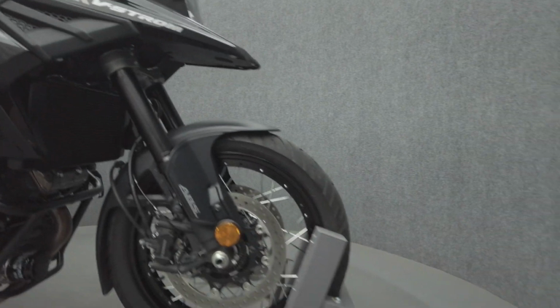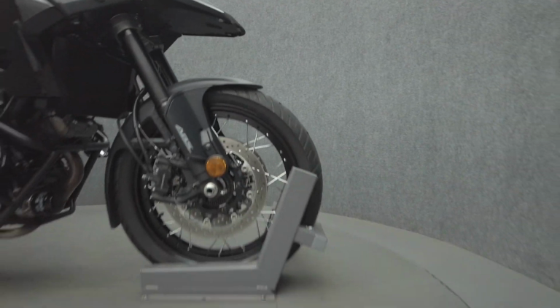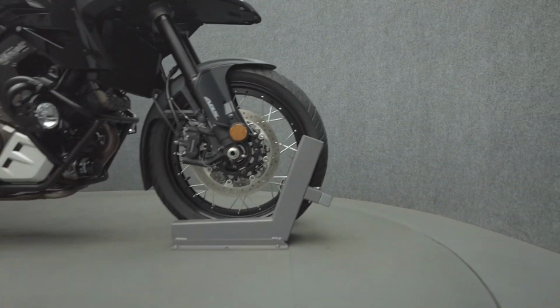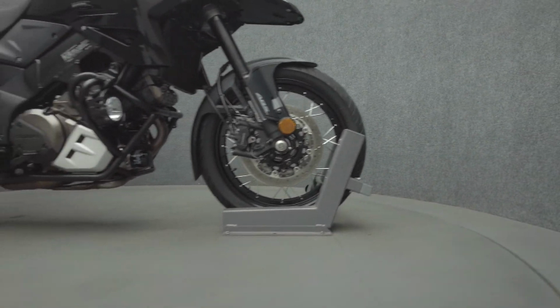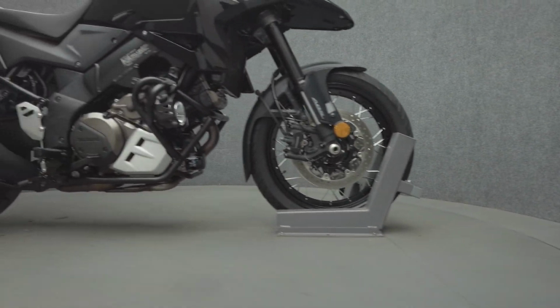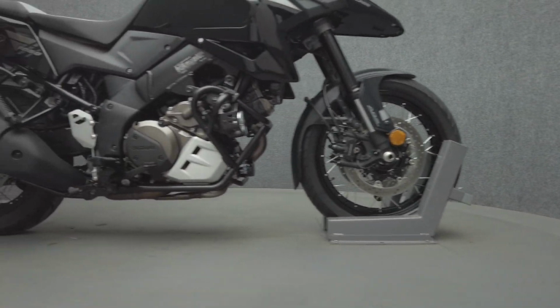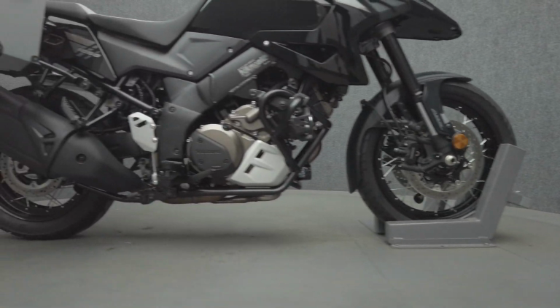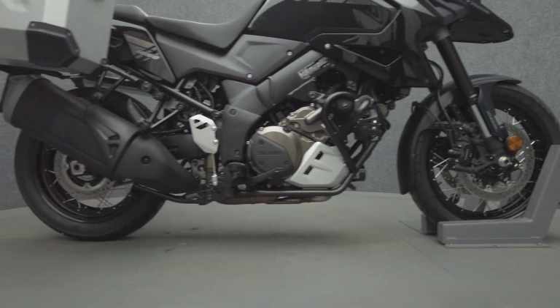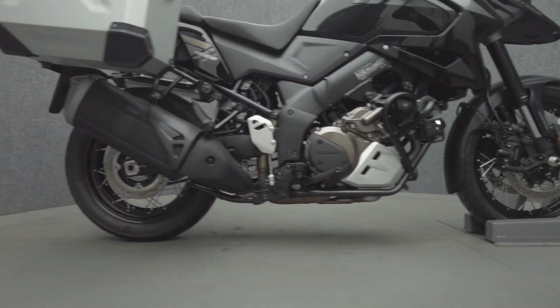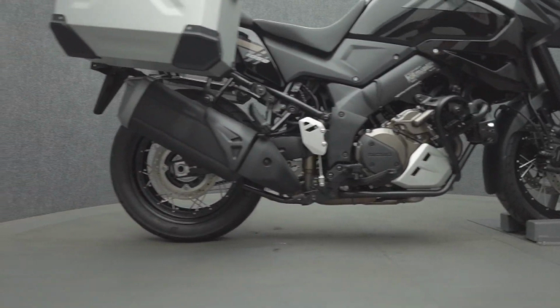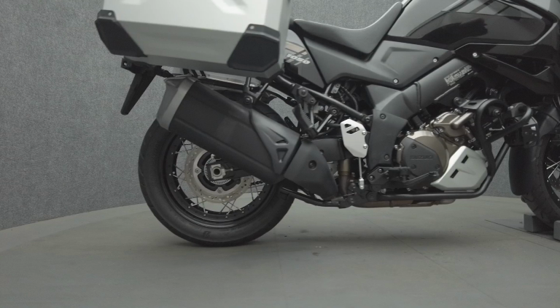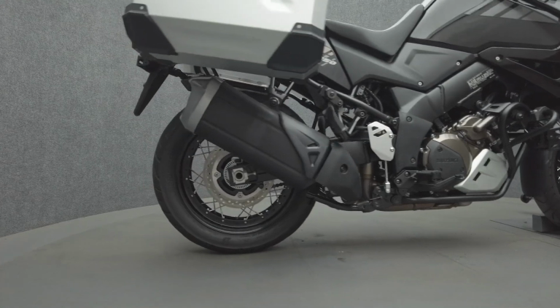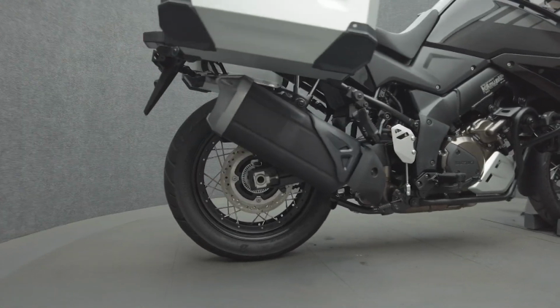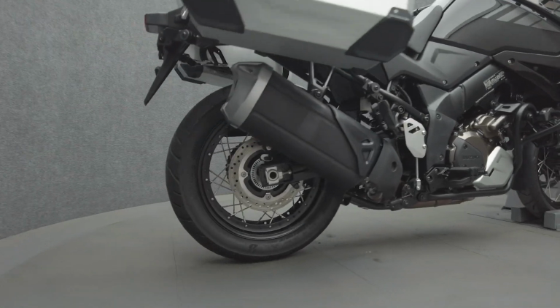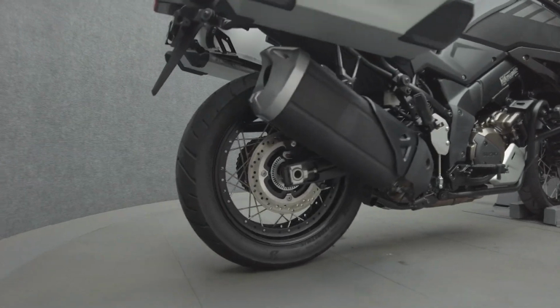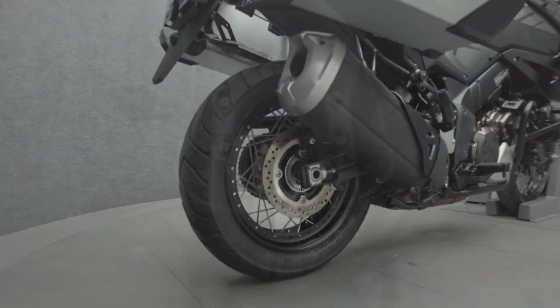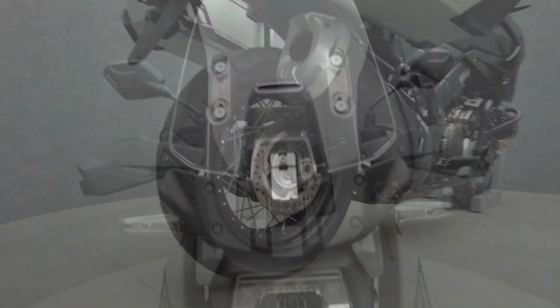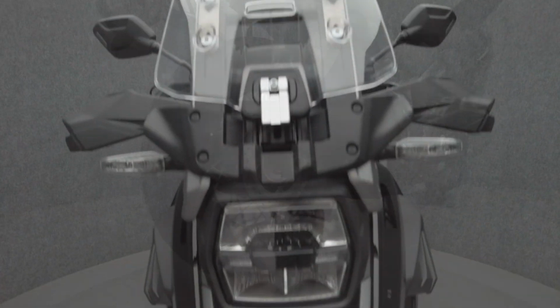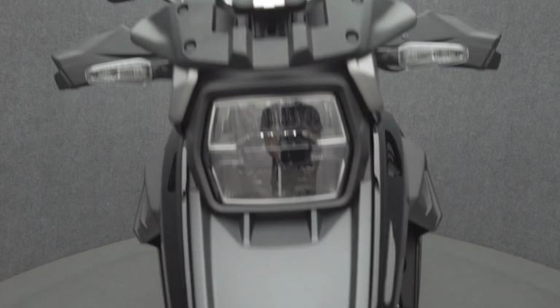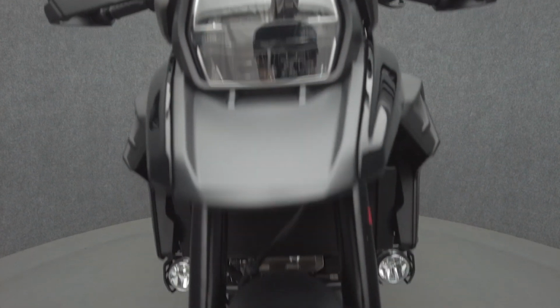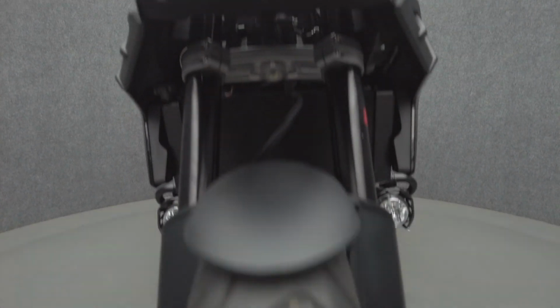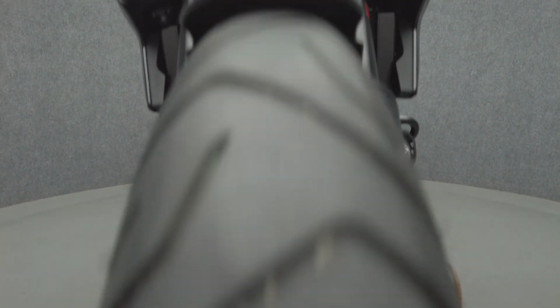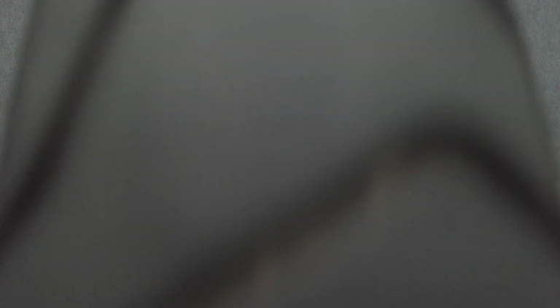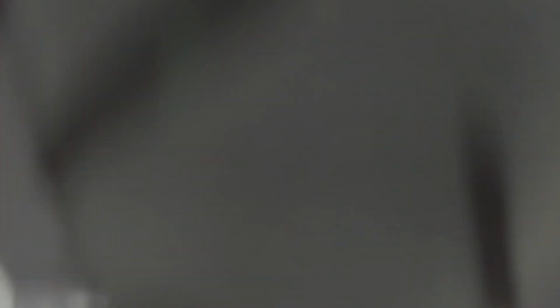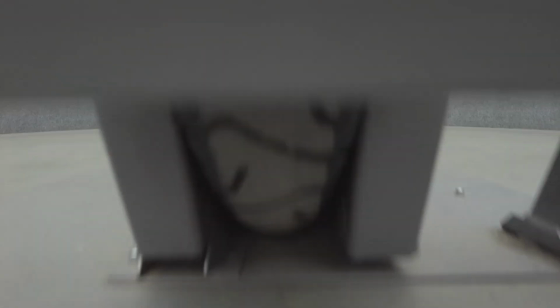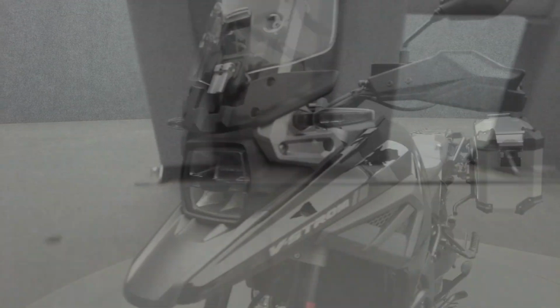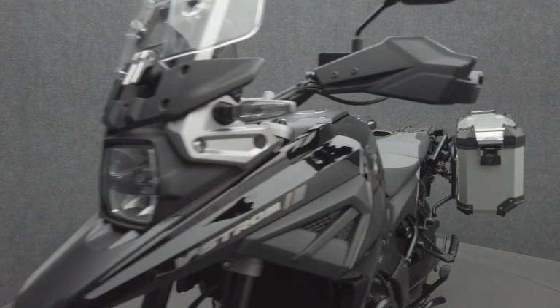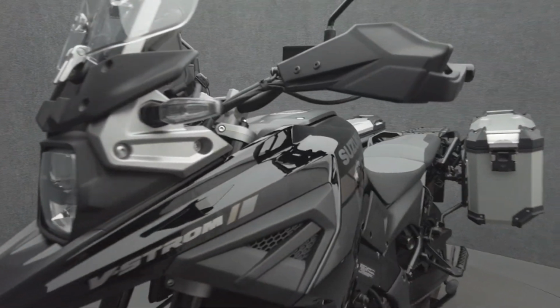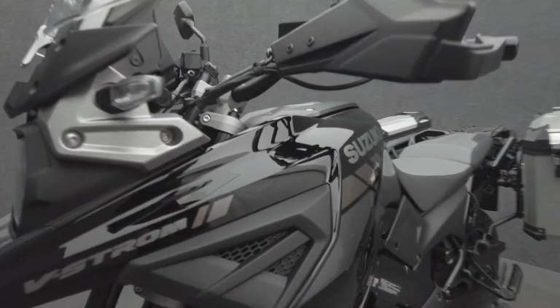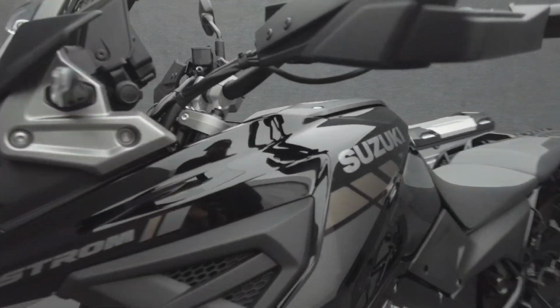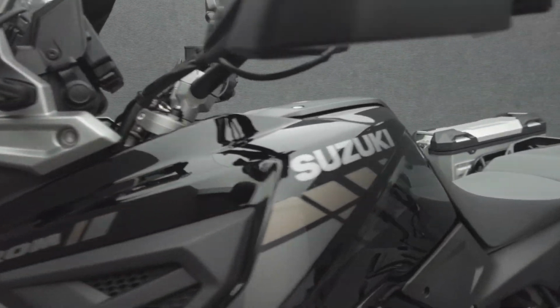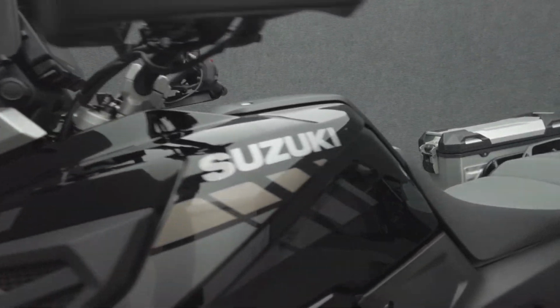The V-Strom is a versatile adventure bike that can thrive on longer trips or function as an everyday commuter. Powered by a 1,037cc V-twin engine, the V-Strom puts out 100 horsepower and 76 foot-pounds of torque through a six-speed transmission. It weighs in at 520 pounds and has a 33.5-inch seat height.